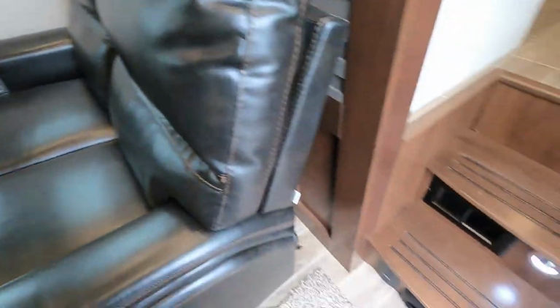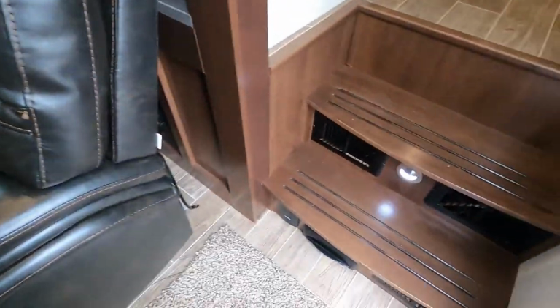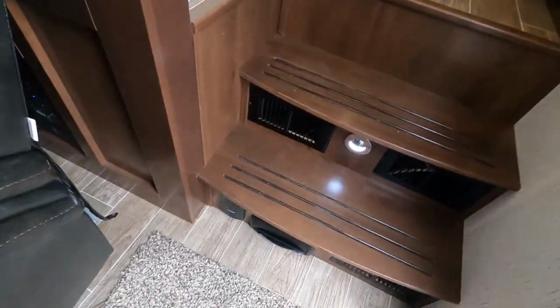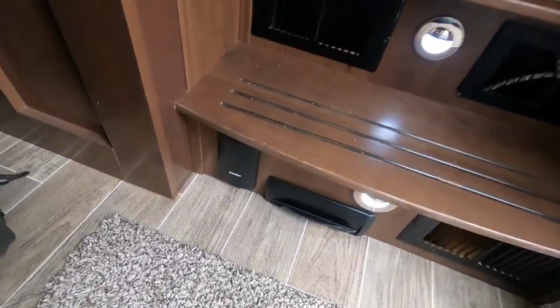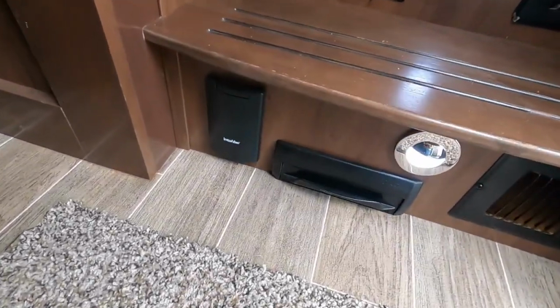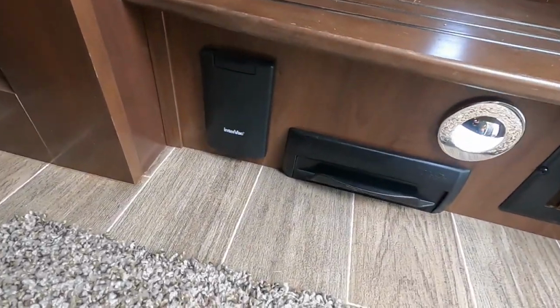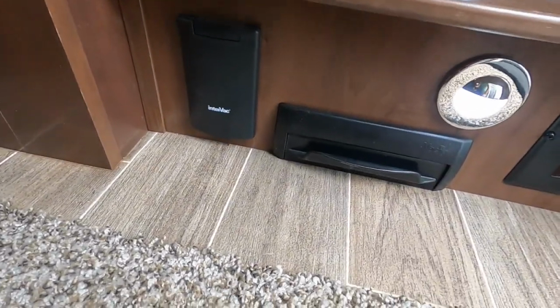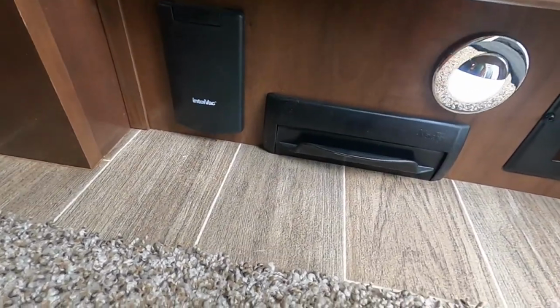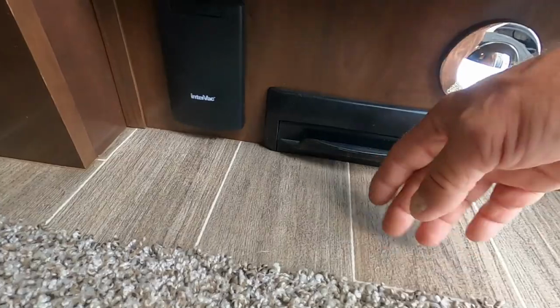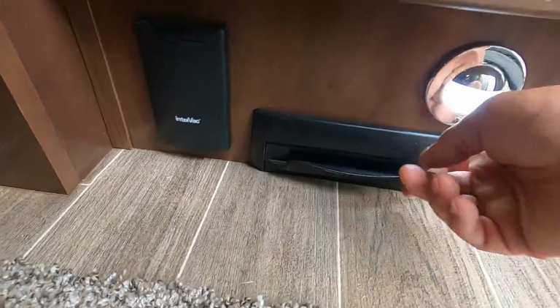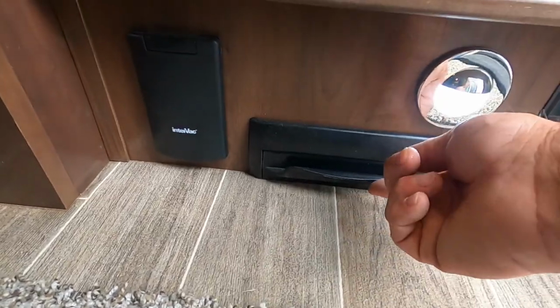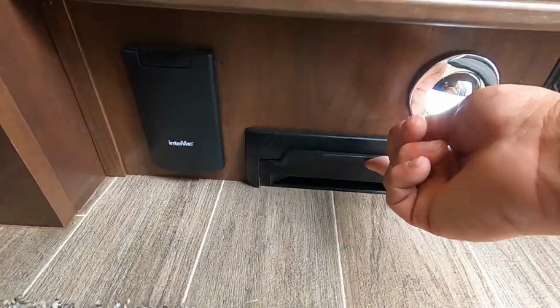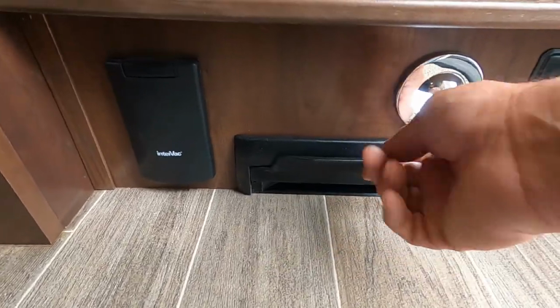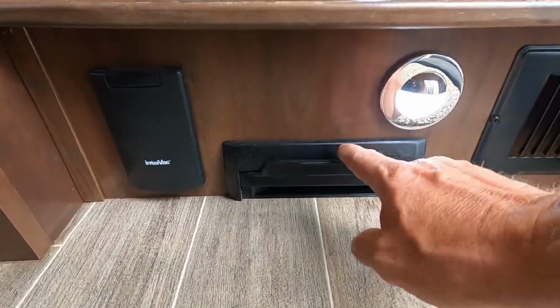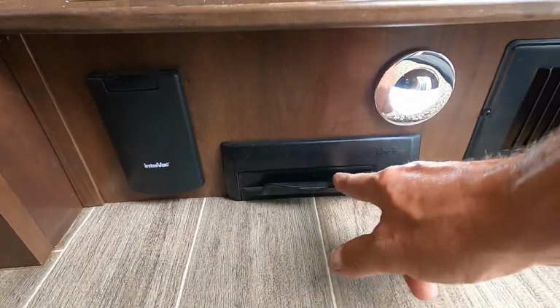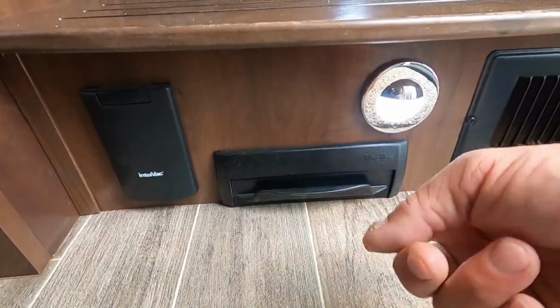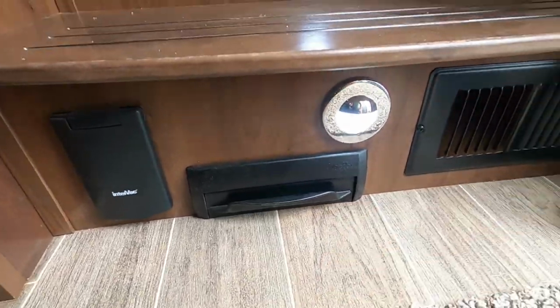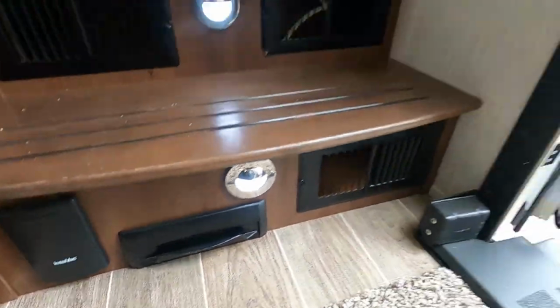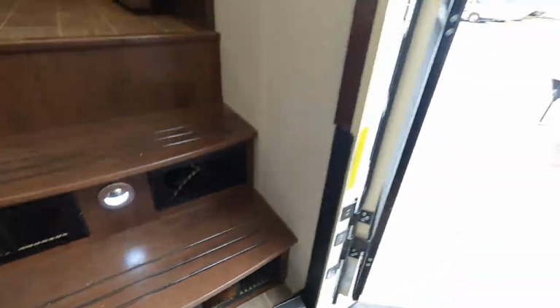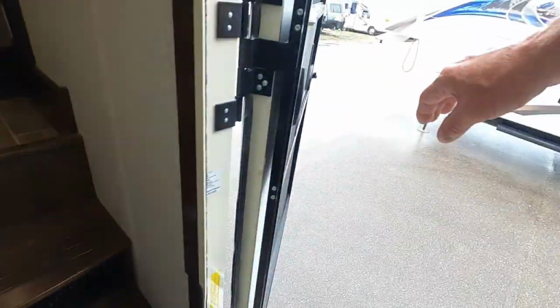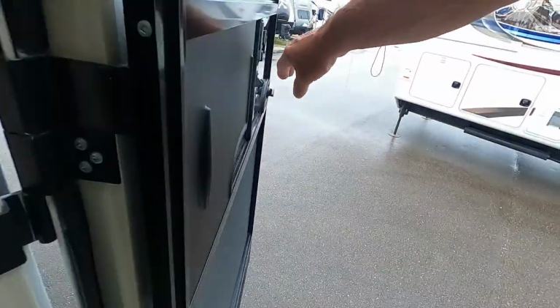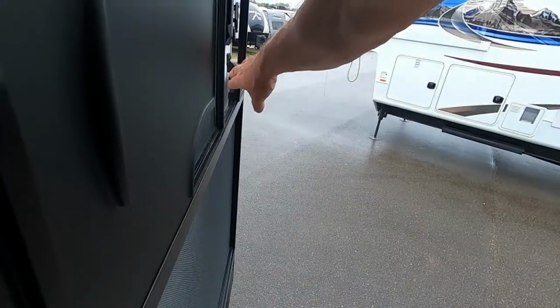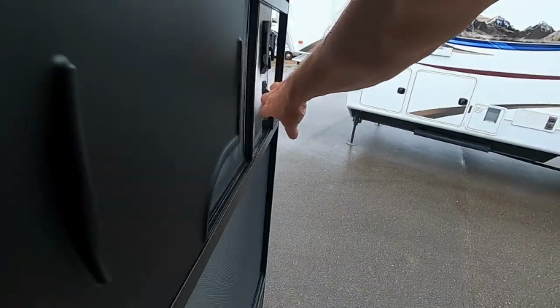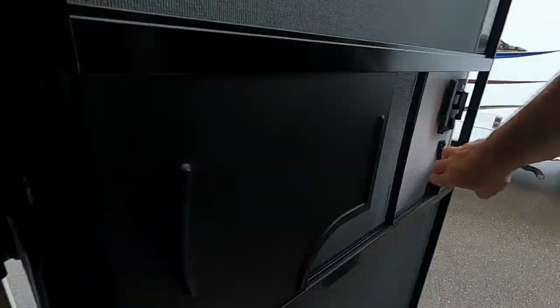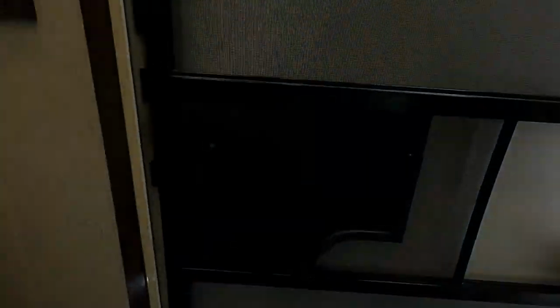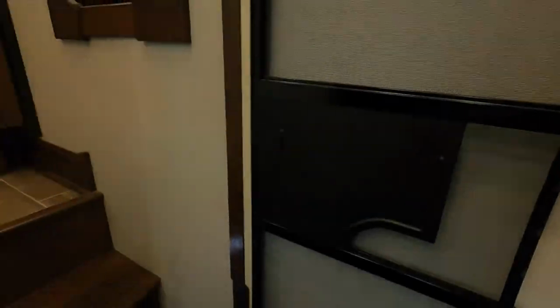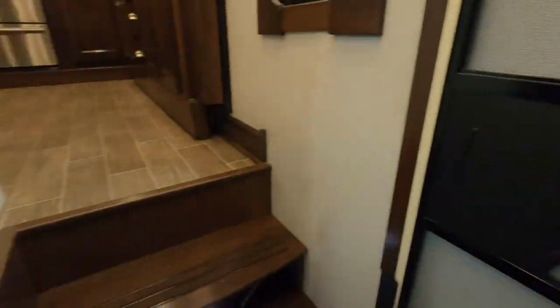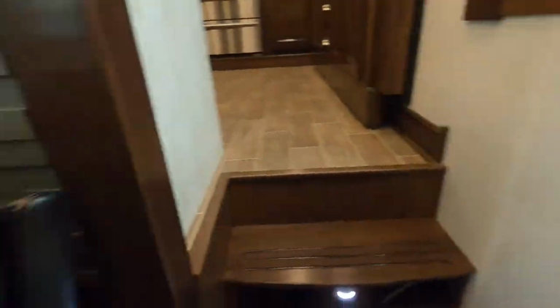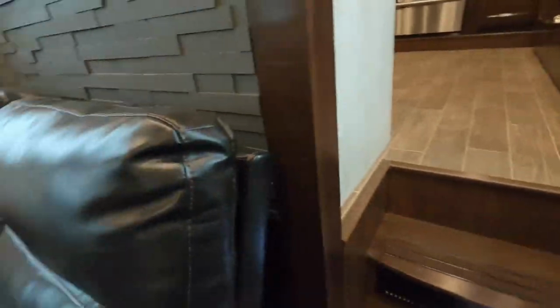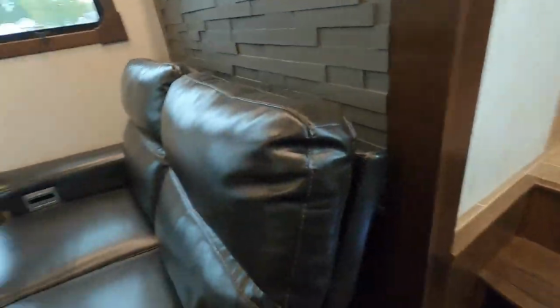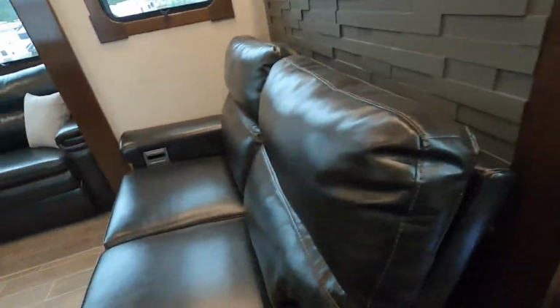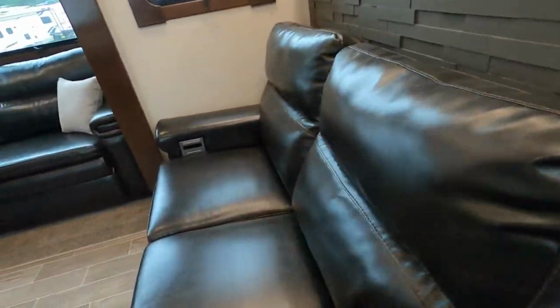Coming in the entry doorway, you have a central vacuum. Sweep everything right here, then lift that up and it'll suck it right in. I'll start here in the living room.